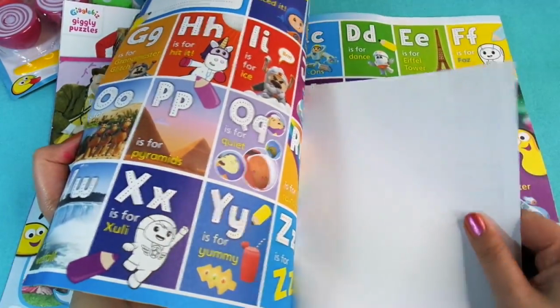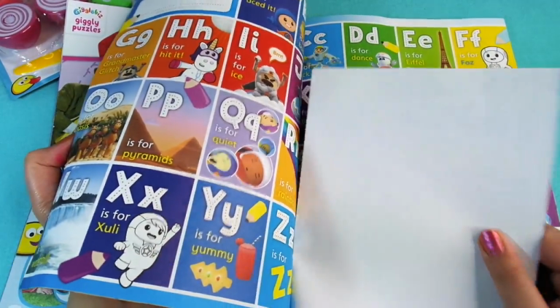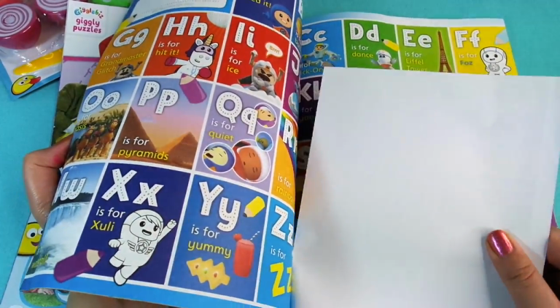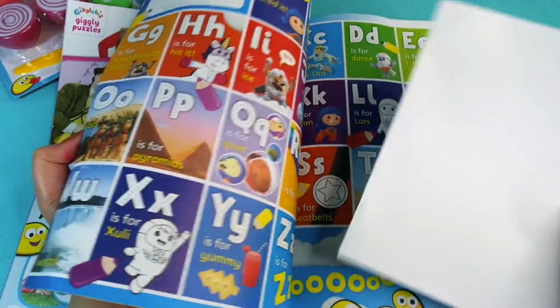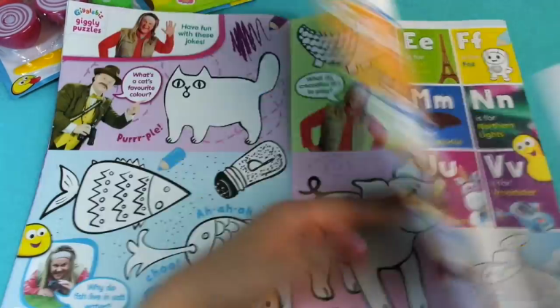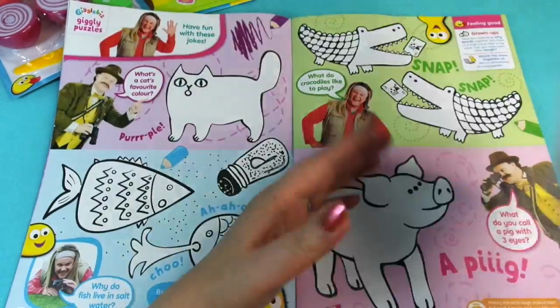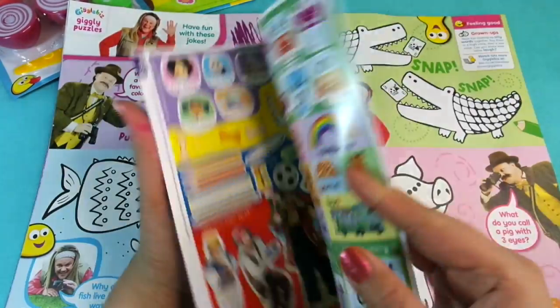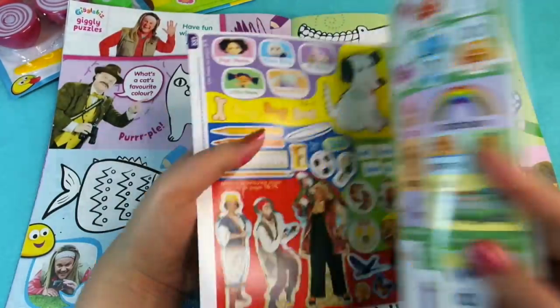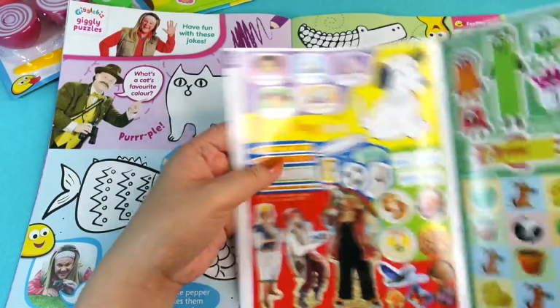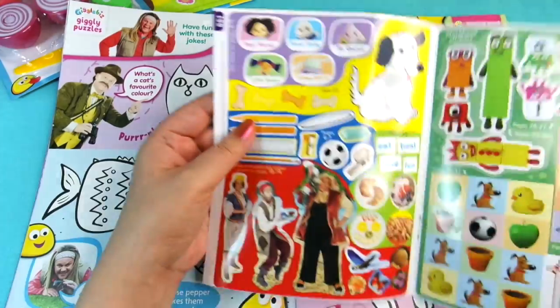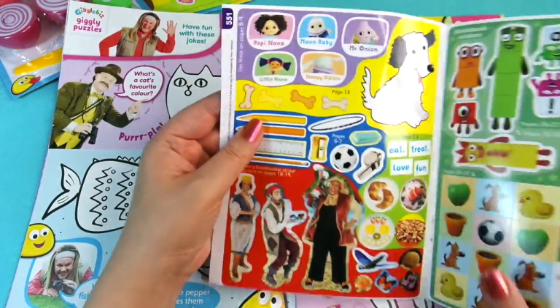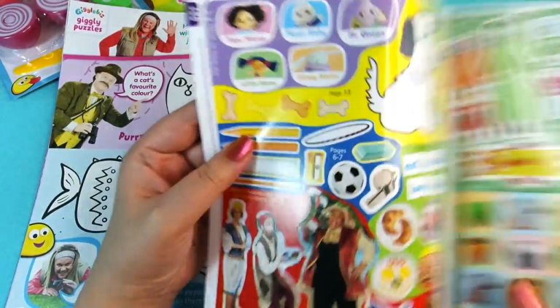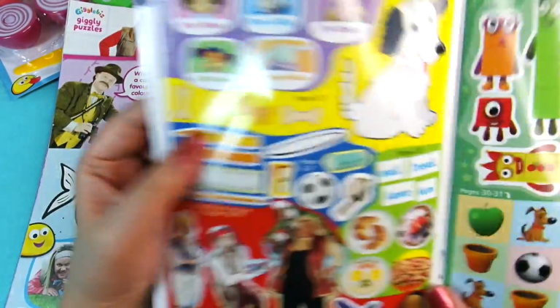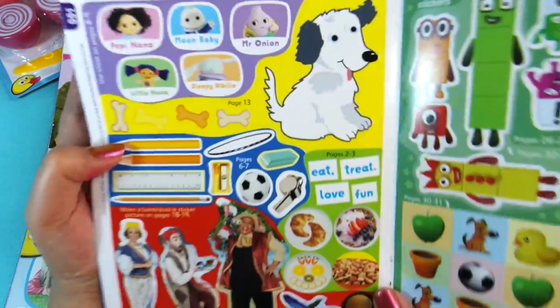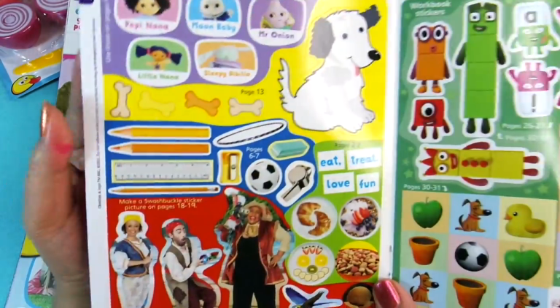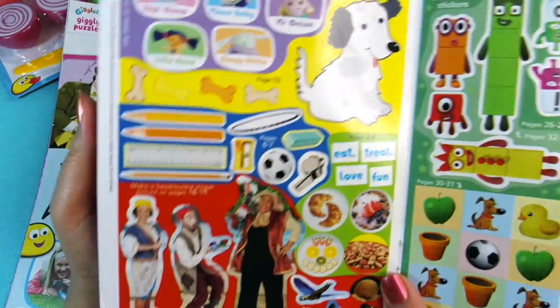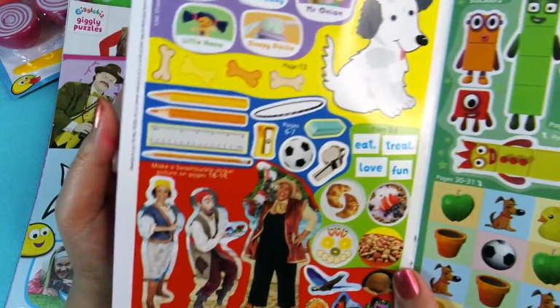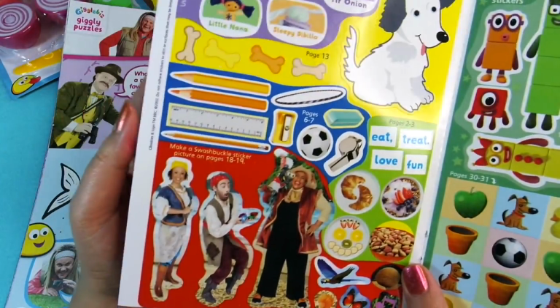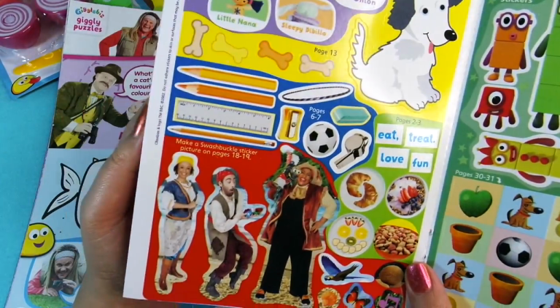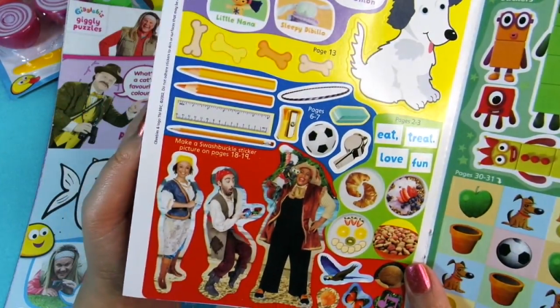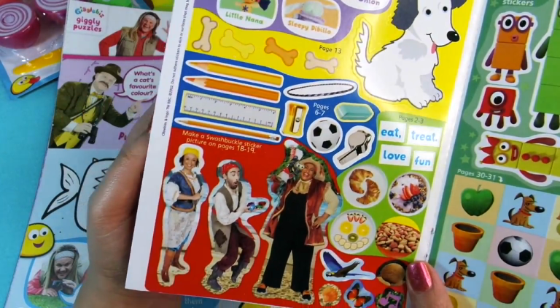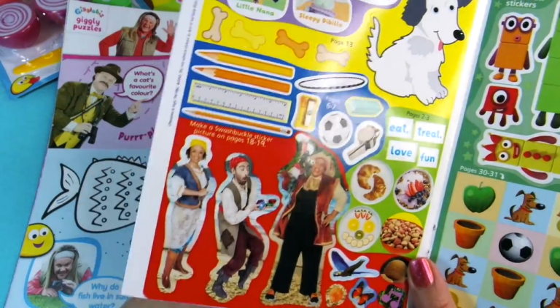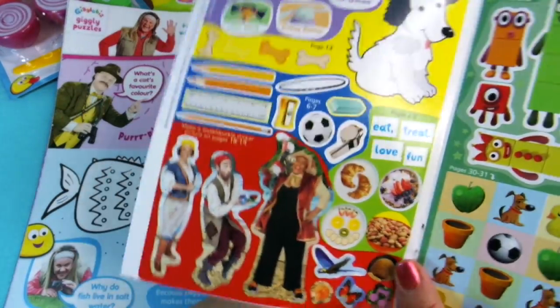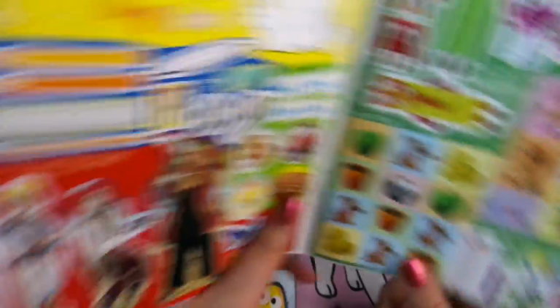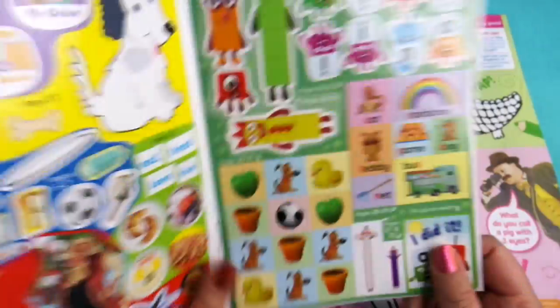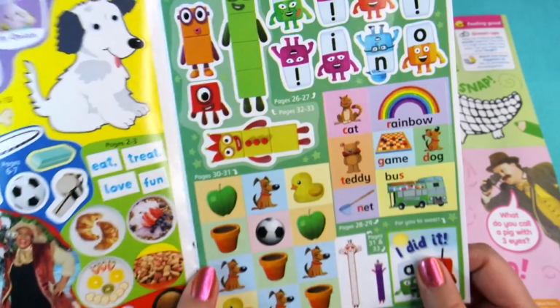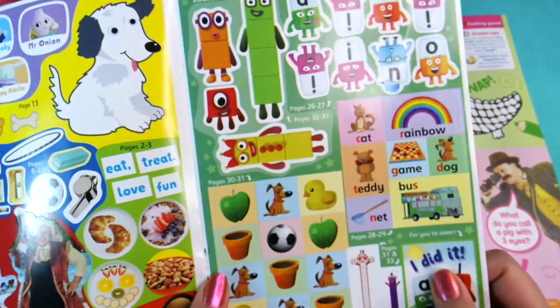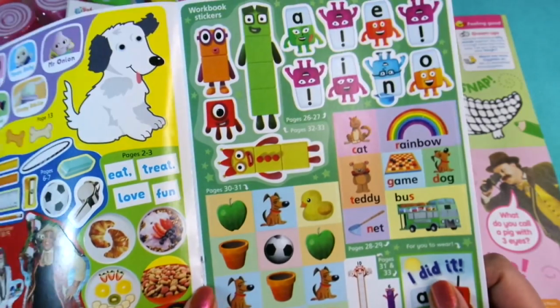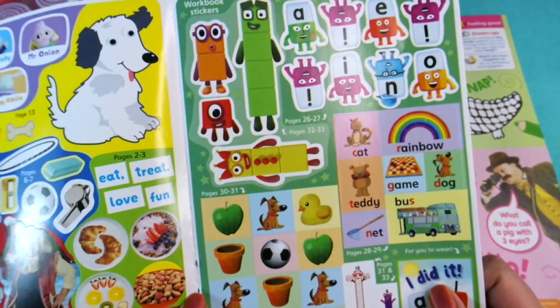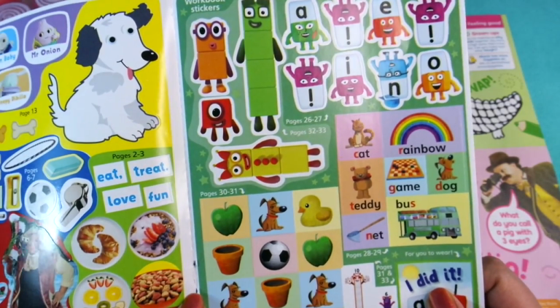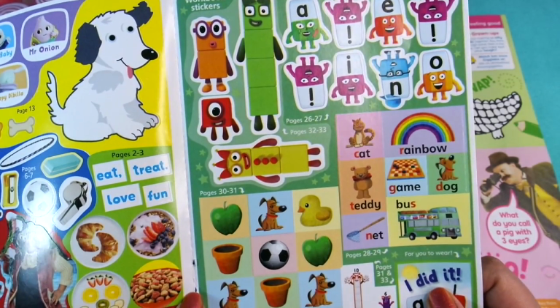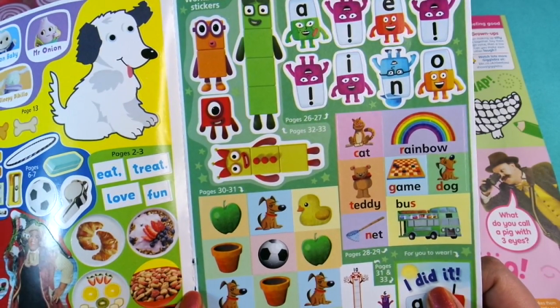I'm going to take this out to show you what's on the stickers this month. Here you go — some of the pages that we've already been through, and also we've got some Number Blocks stickers and some Alpha Blocks too.